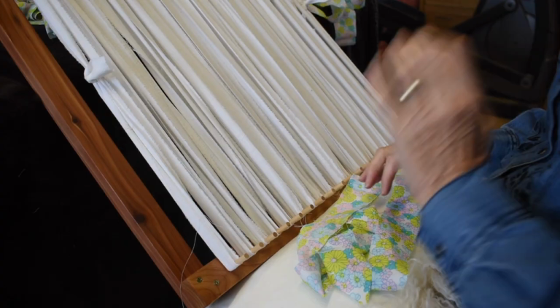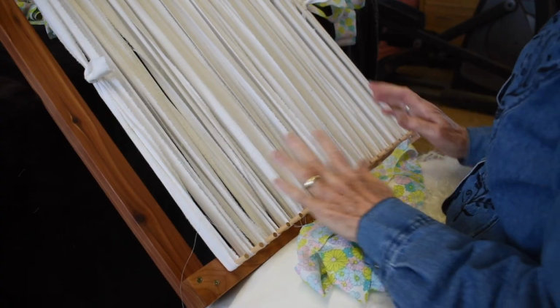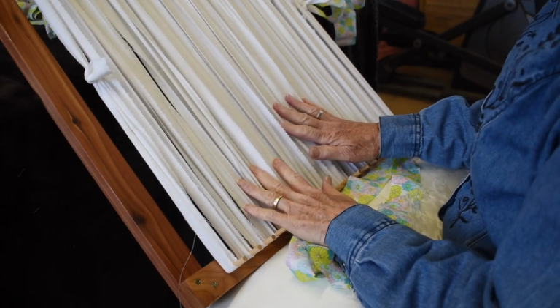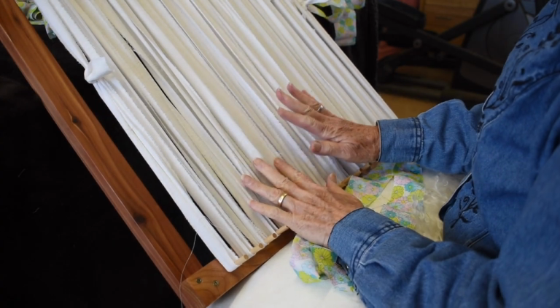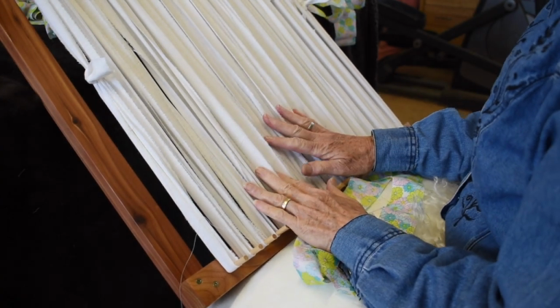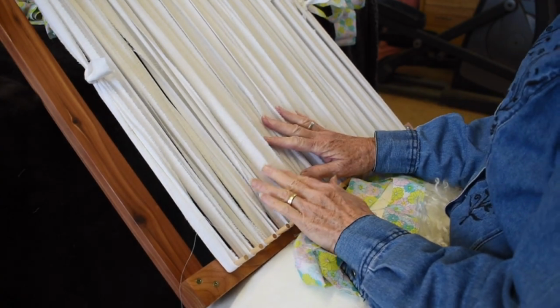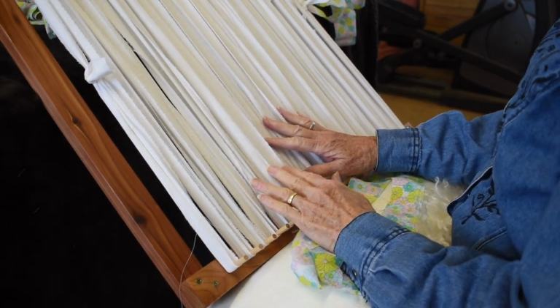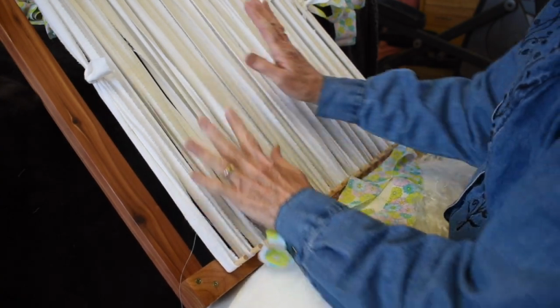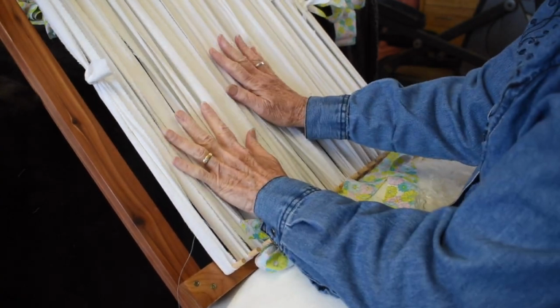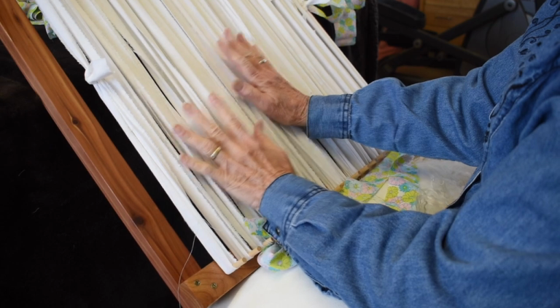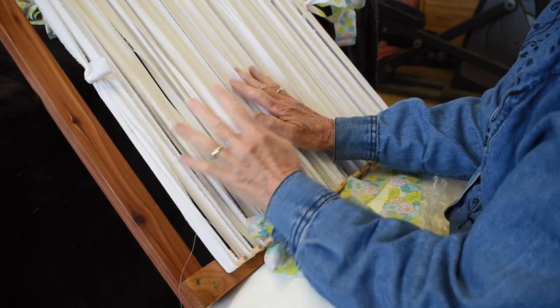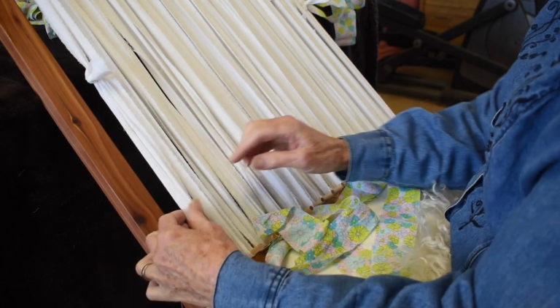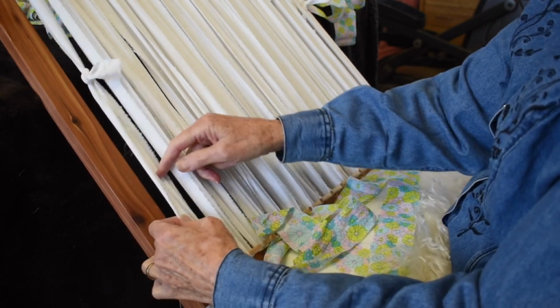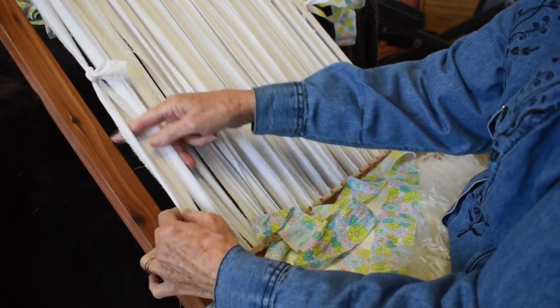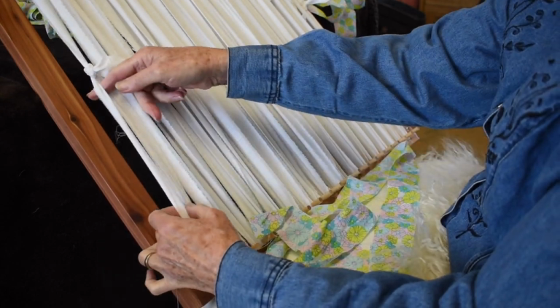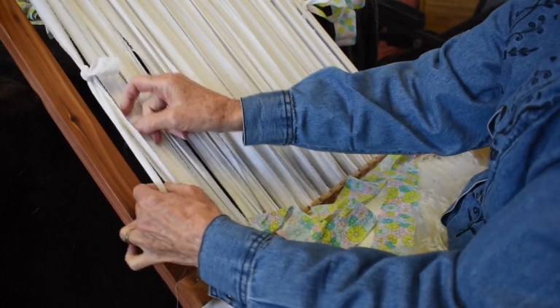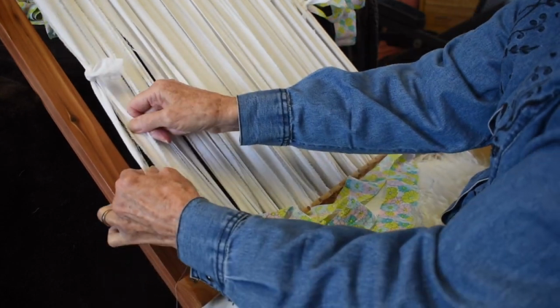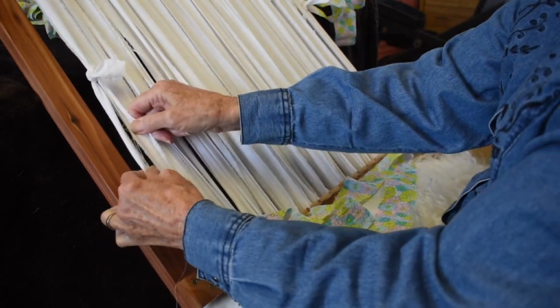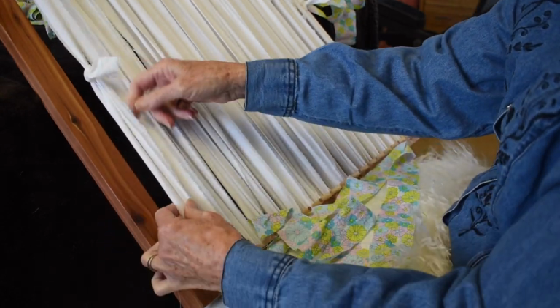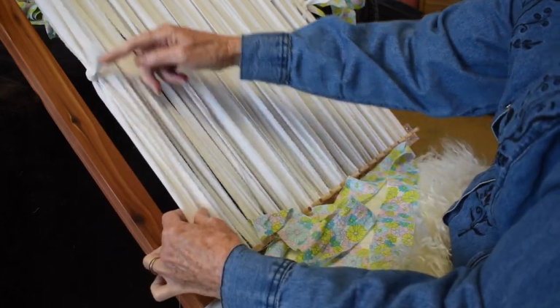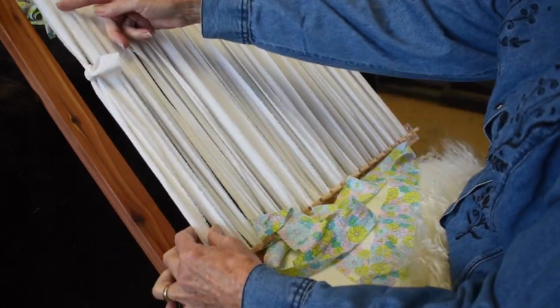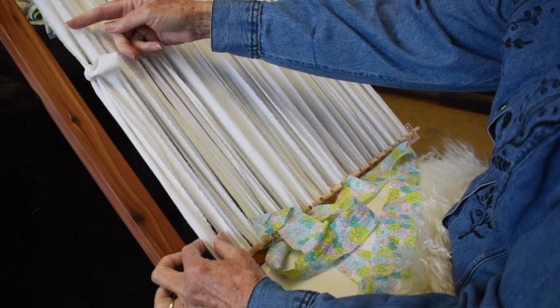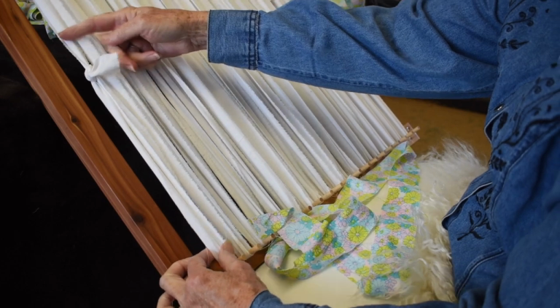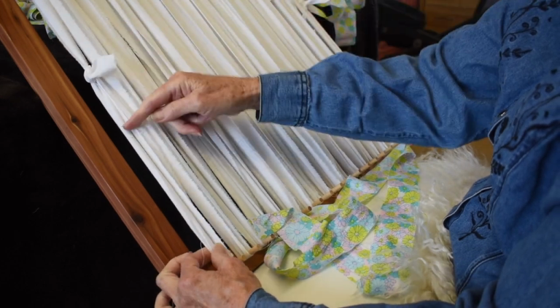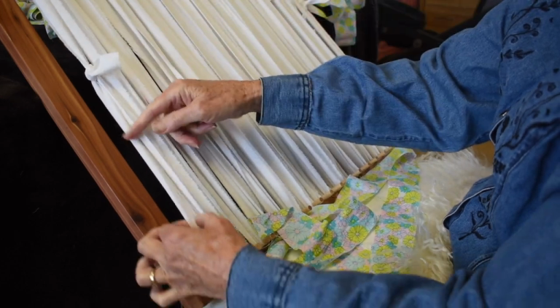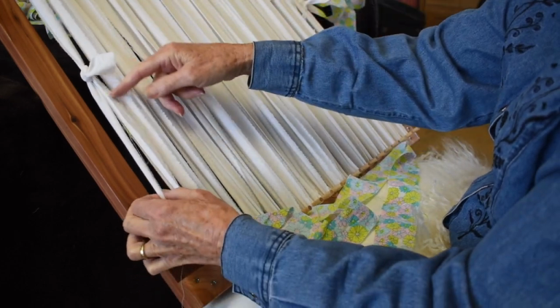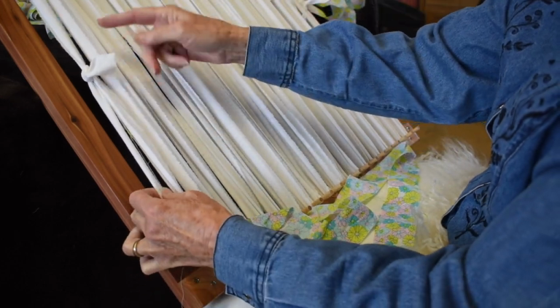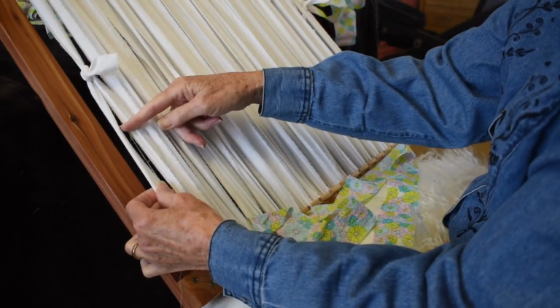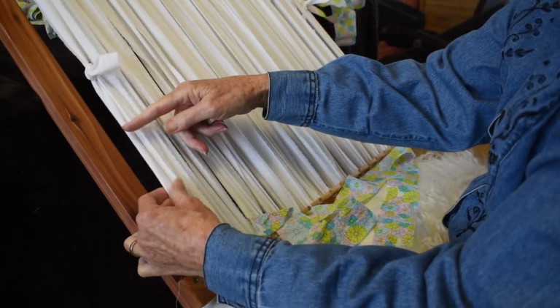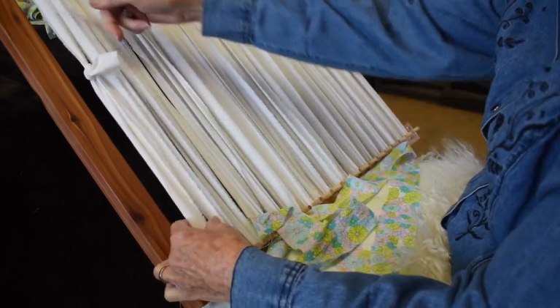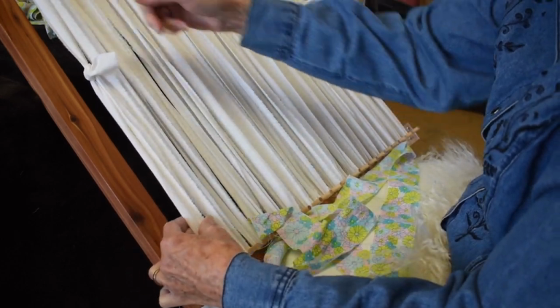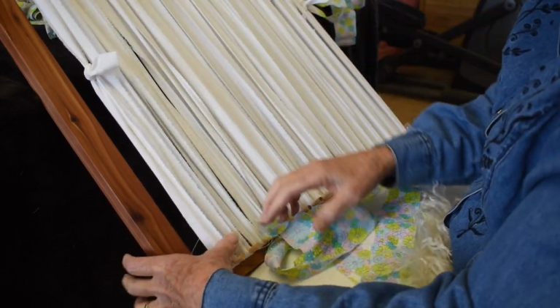Now I'm ready to begin to weave. I have my warps all tightened and my knots slid tight. If your knots are too high, you can actually move them down, retie them lower and cut them off.